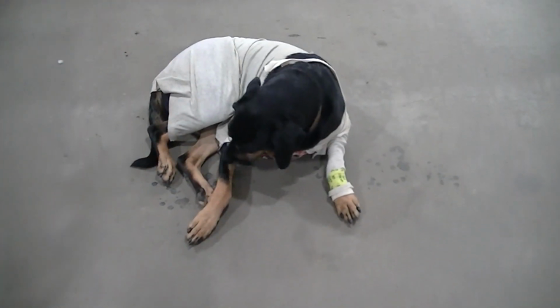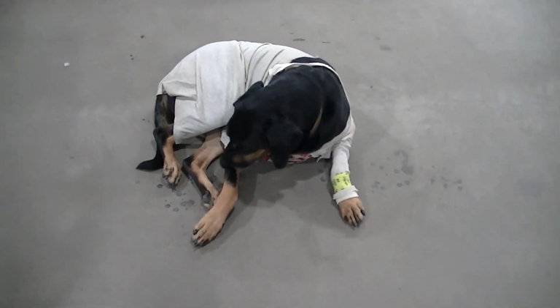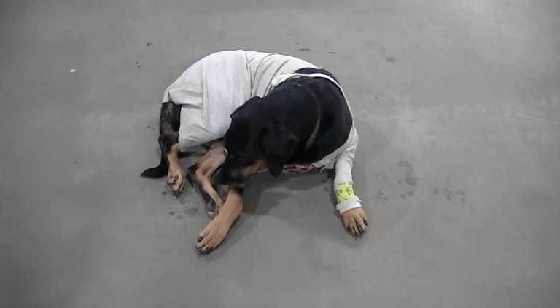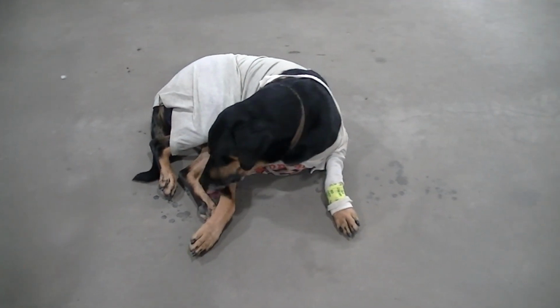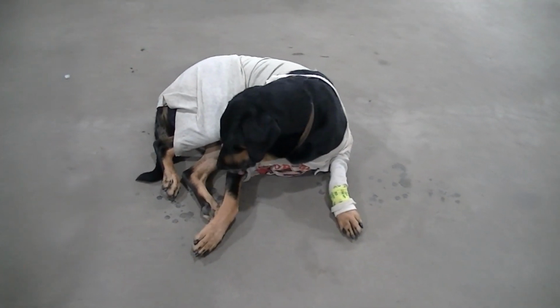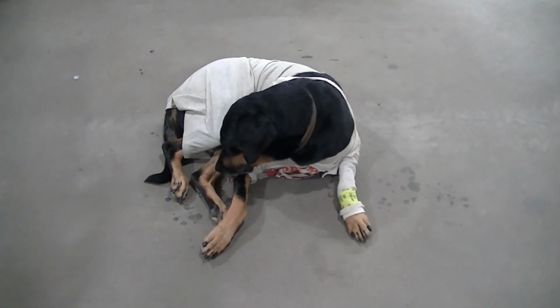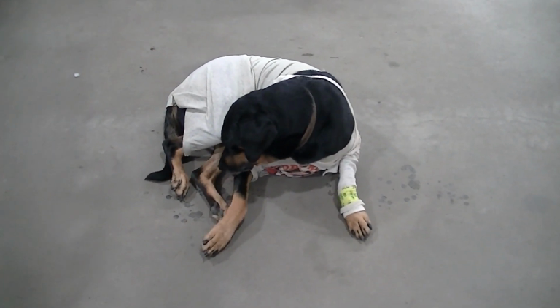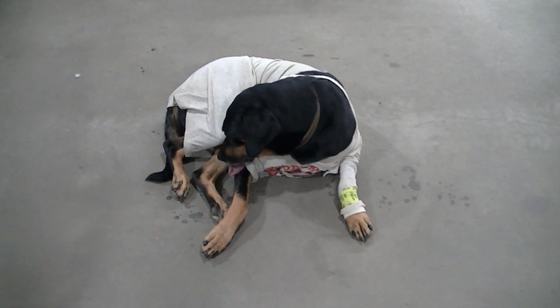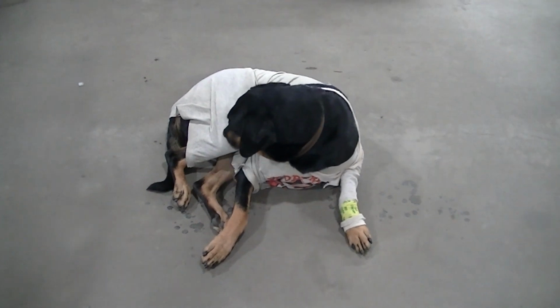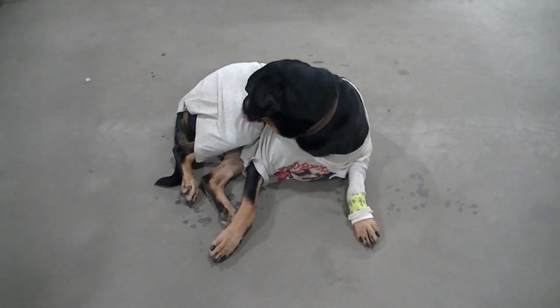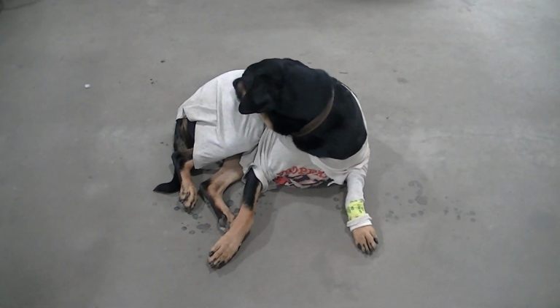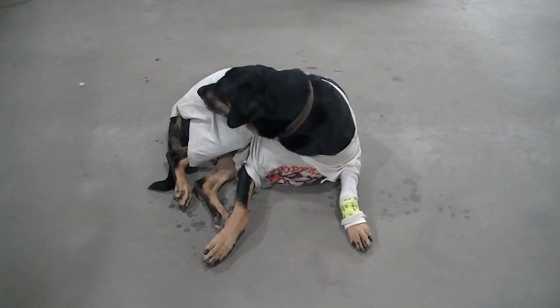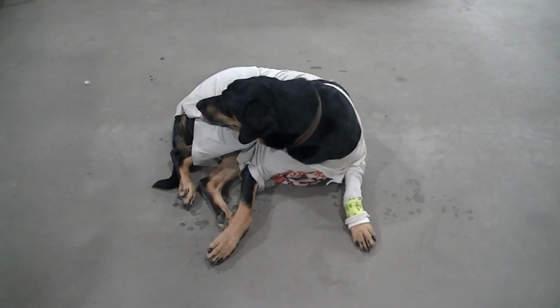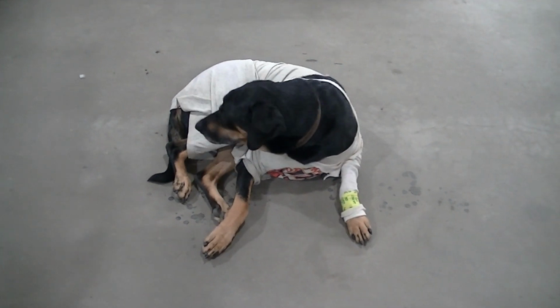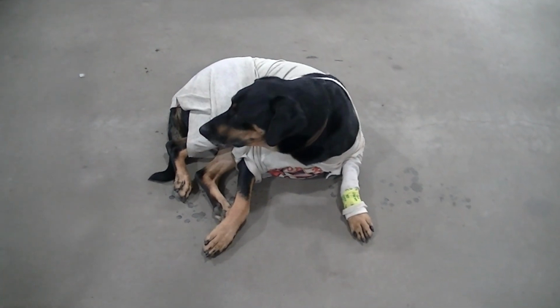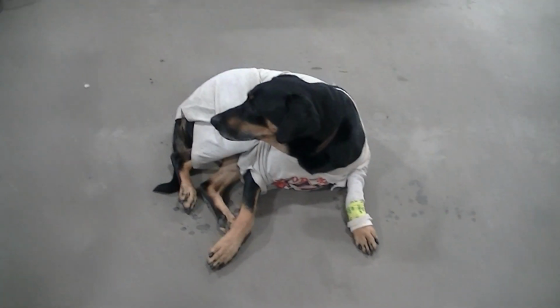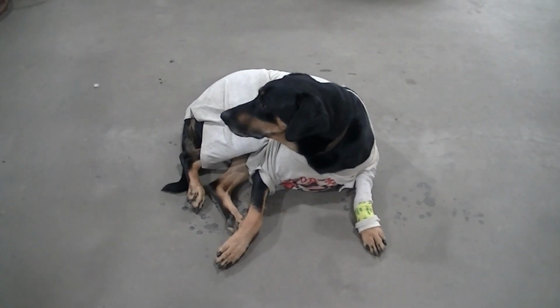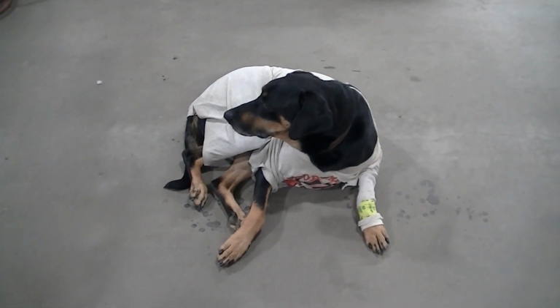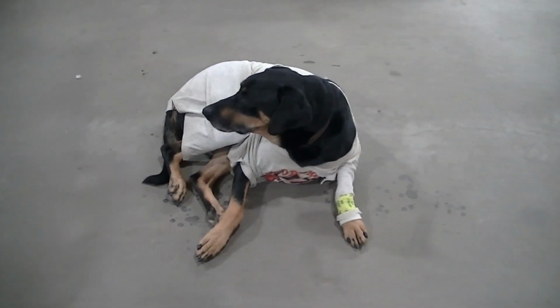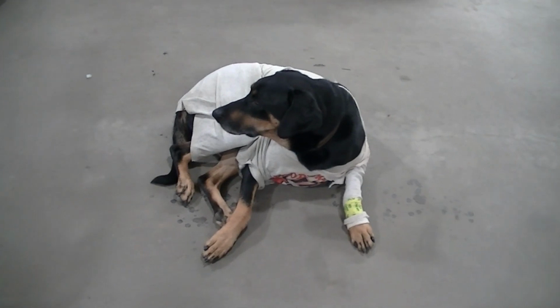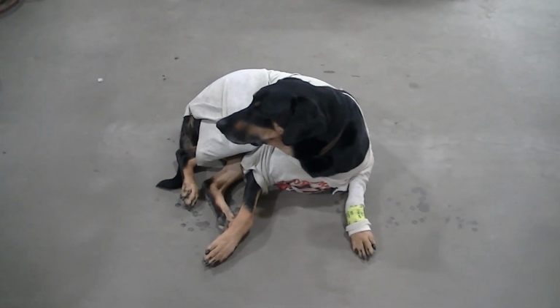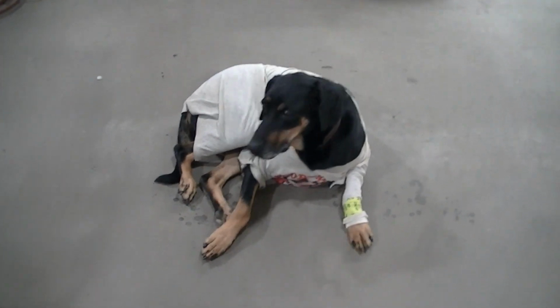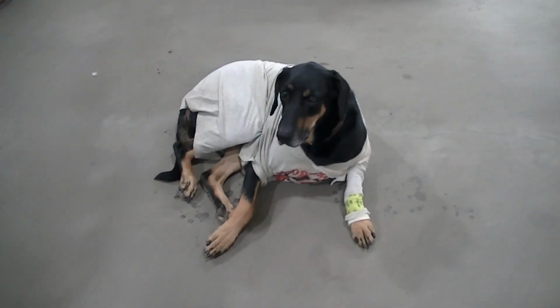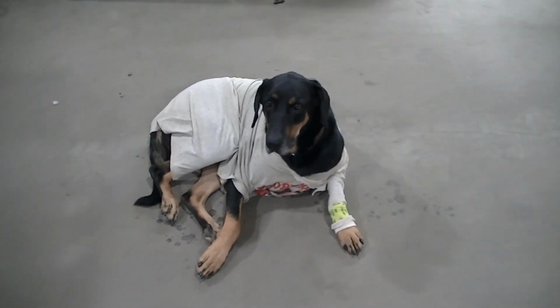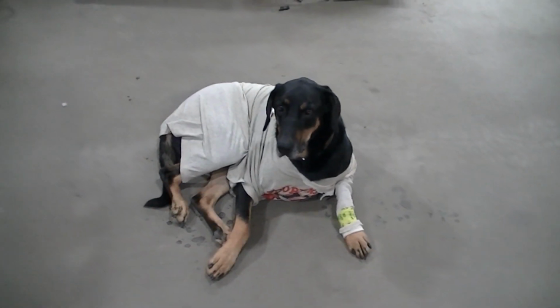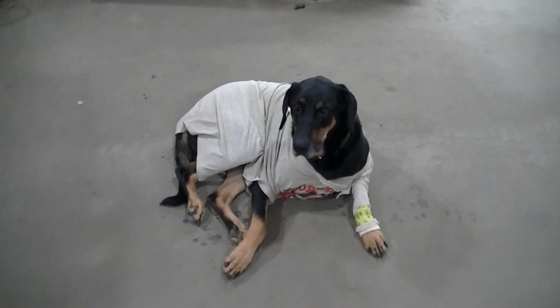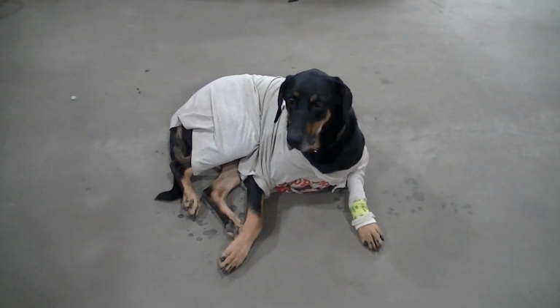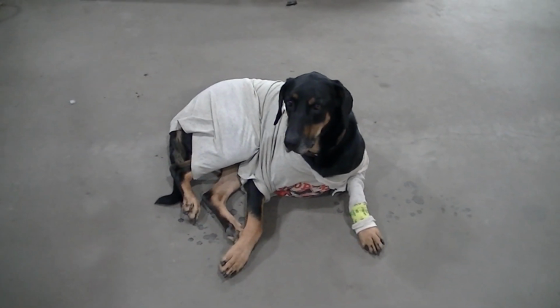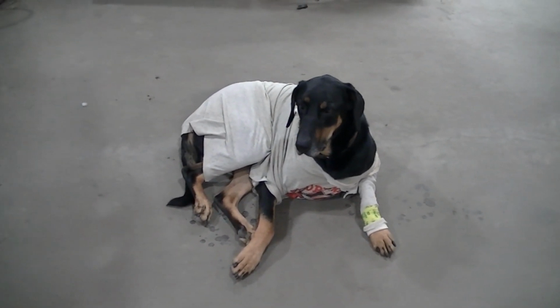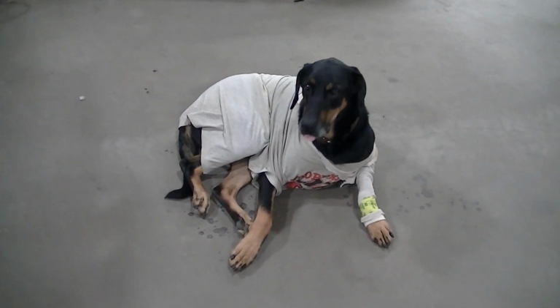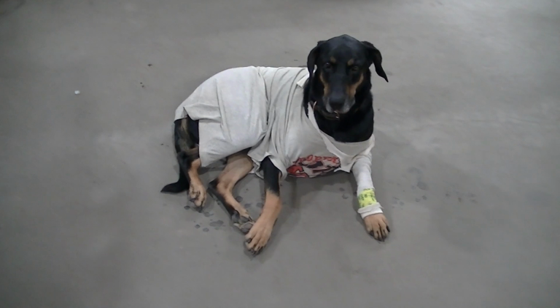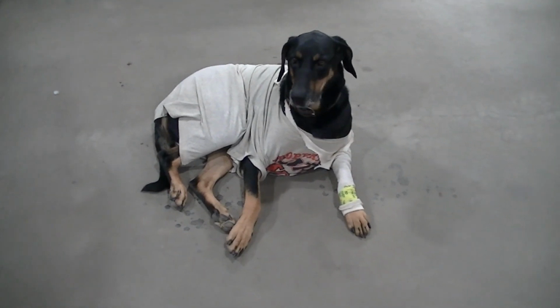We're about a week into trying to keep him away from the stitches, and I think we're doing pretty good.